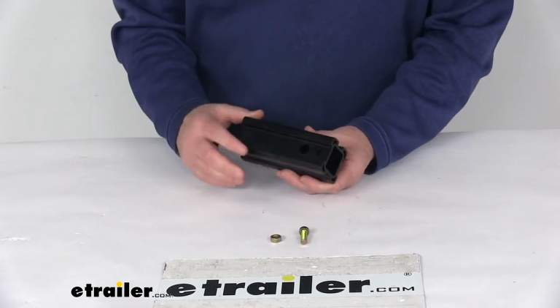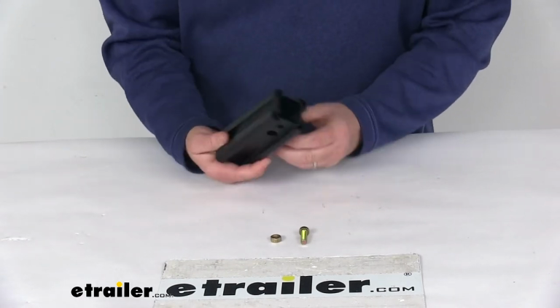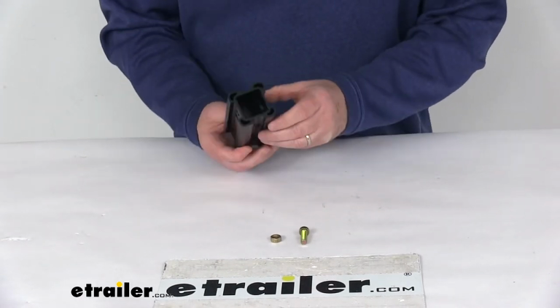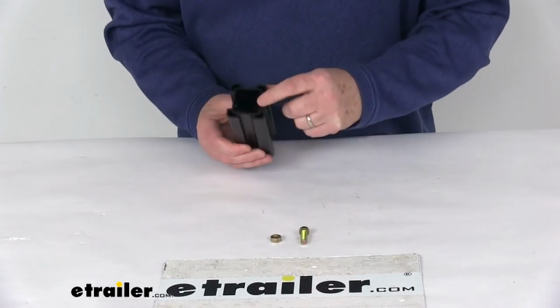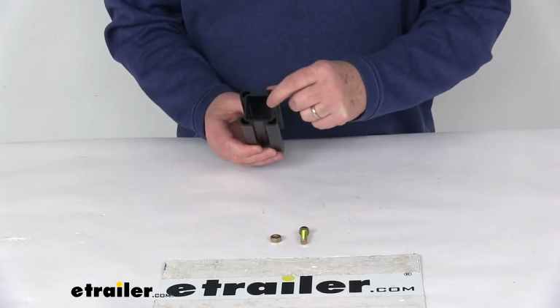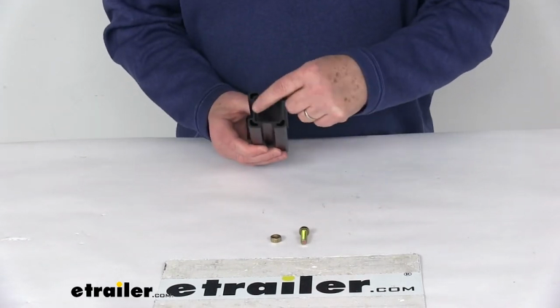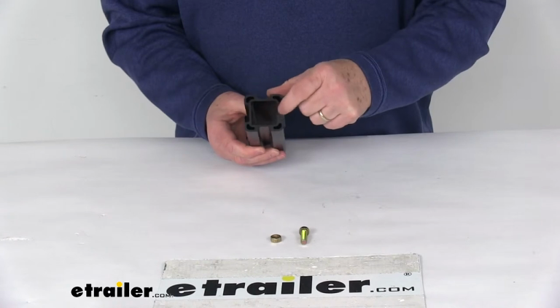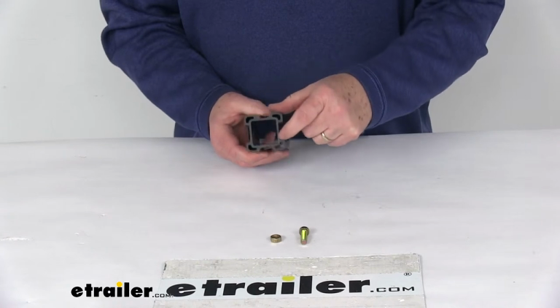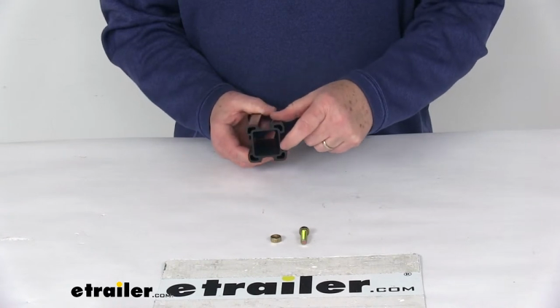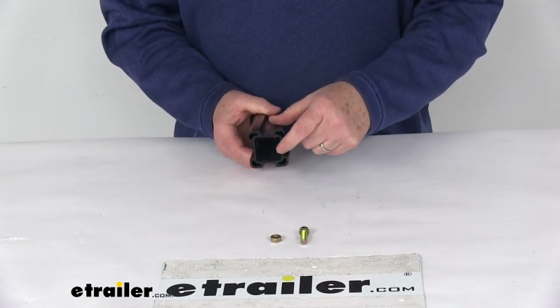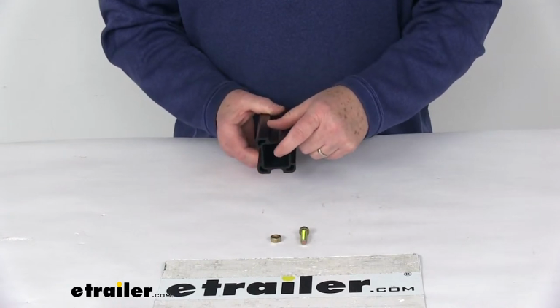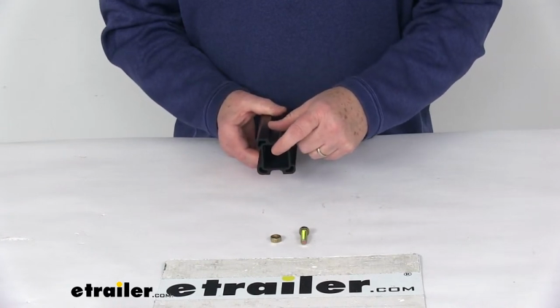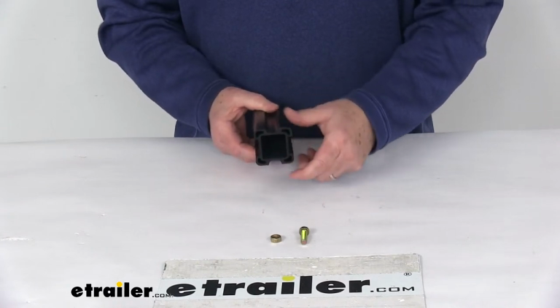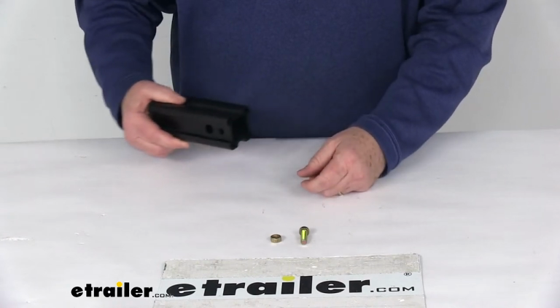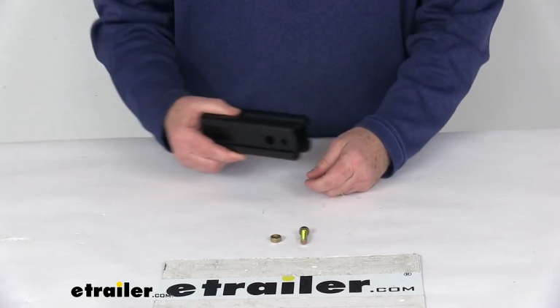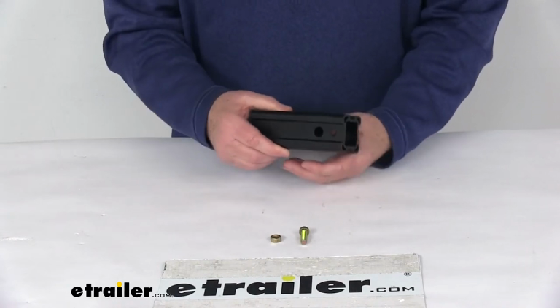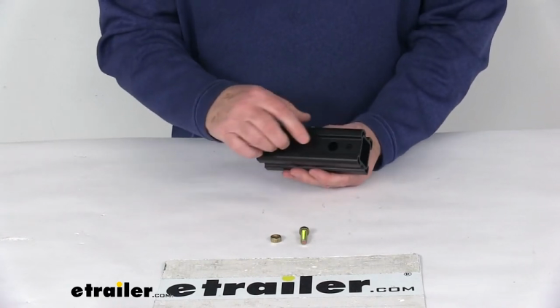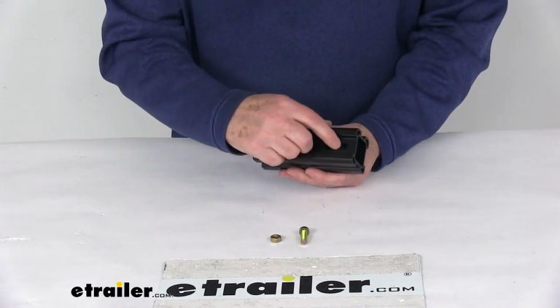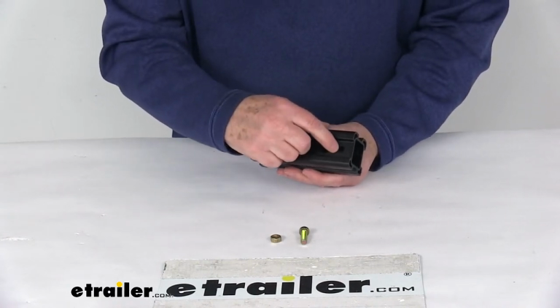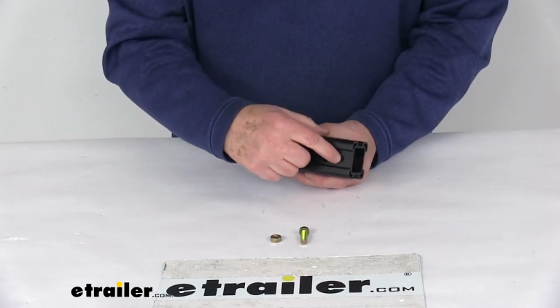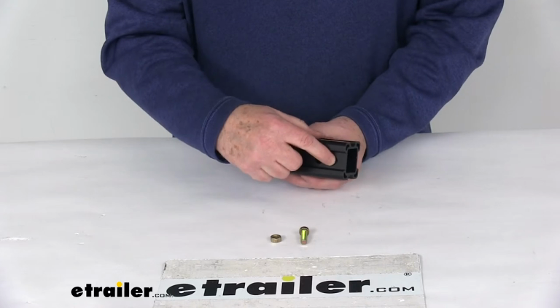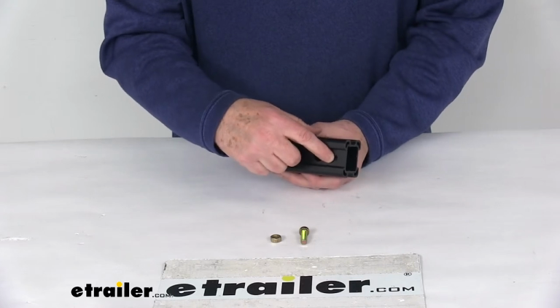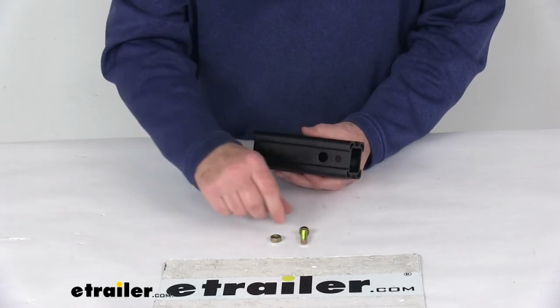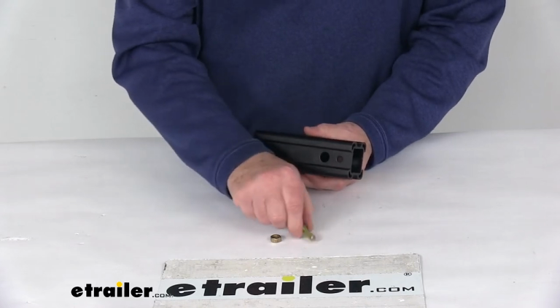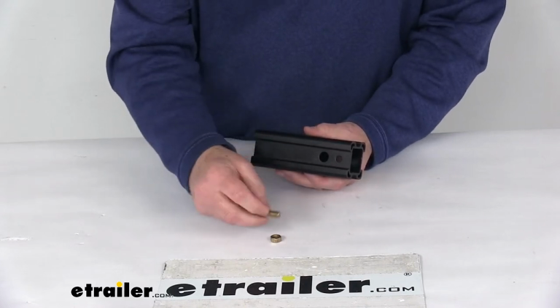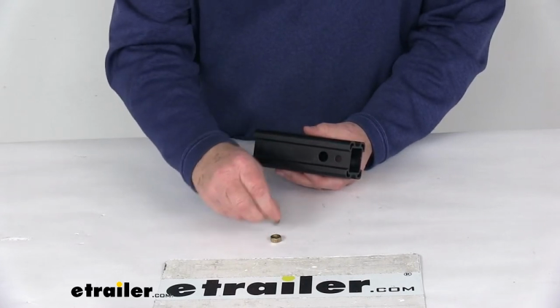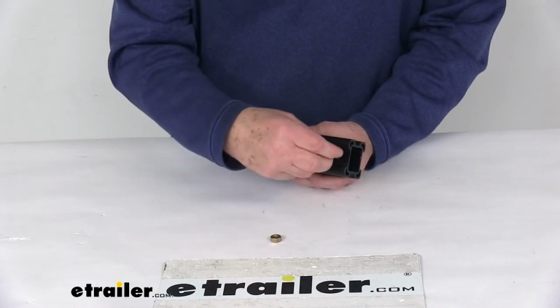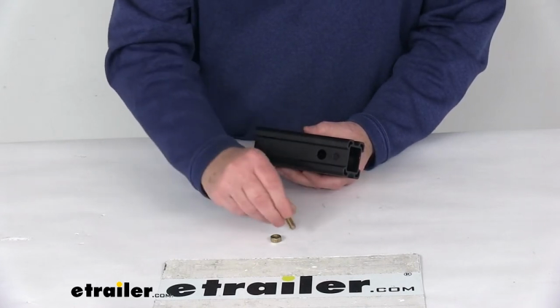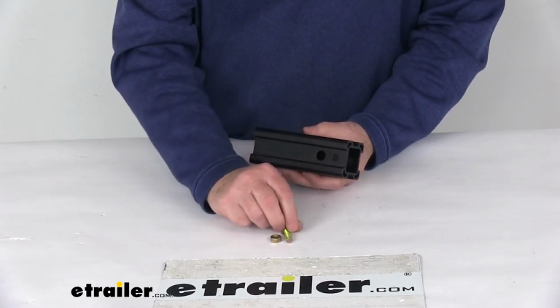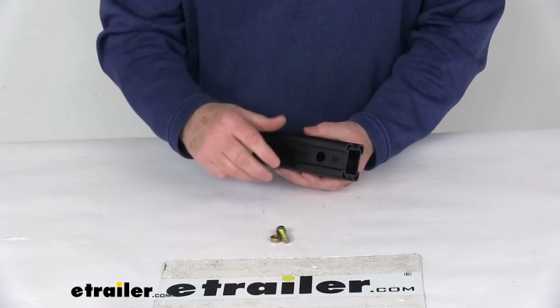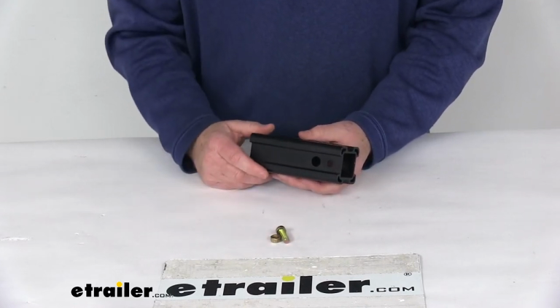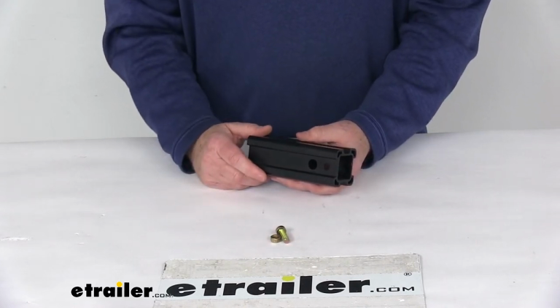Basically what you would do — you see the inside would be the size of the one and a quarter inch shank, just slide that over it, line the bolt hole up with the hole on the shank, and then you just put your nut and bolt through there and tighten it into place.